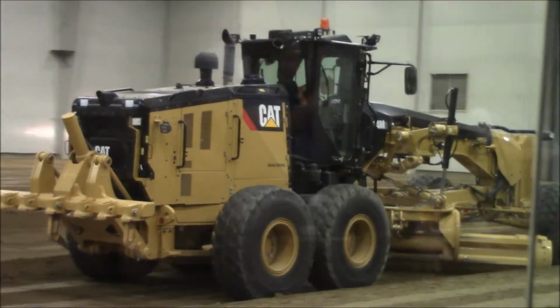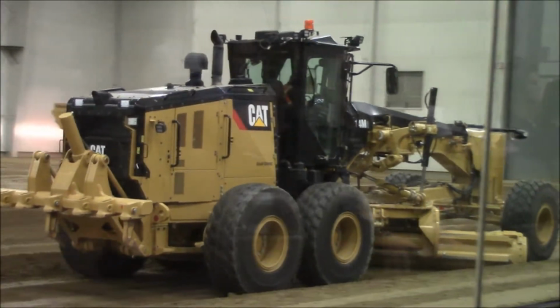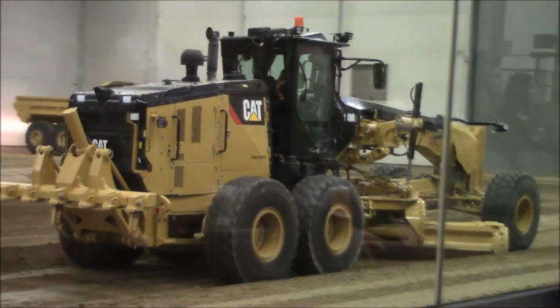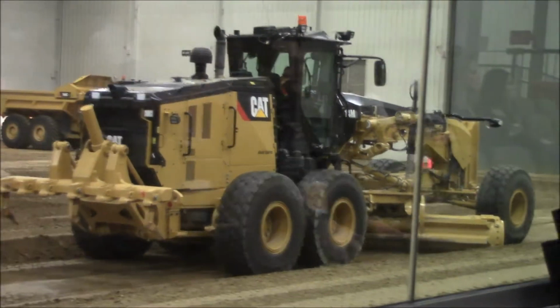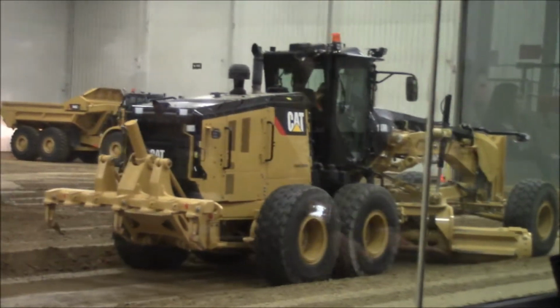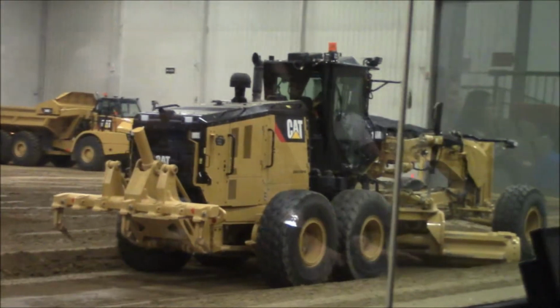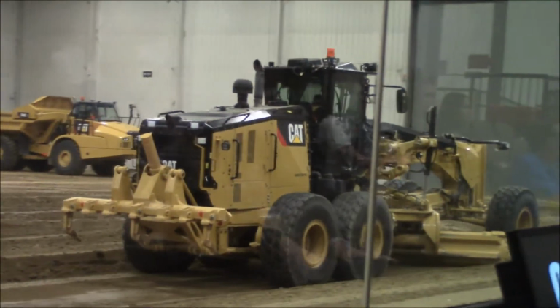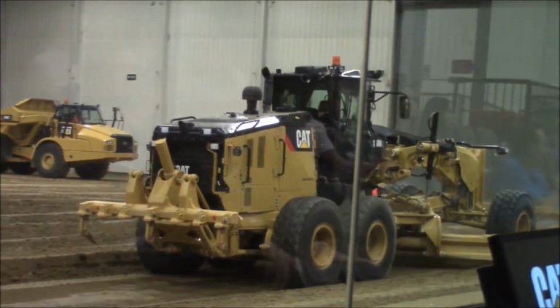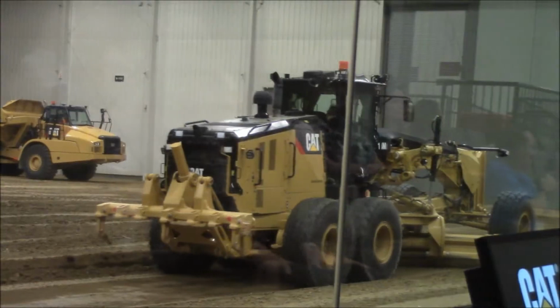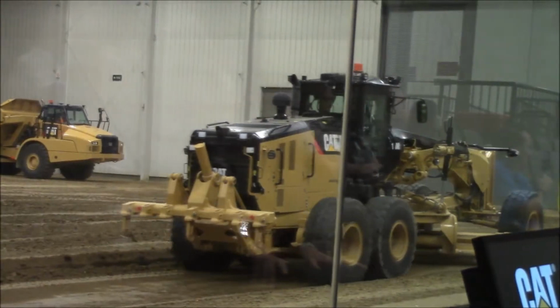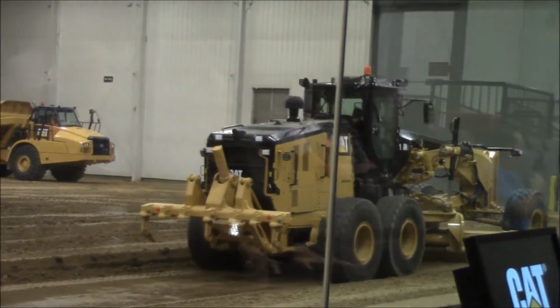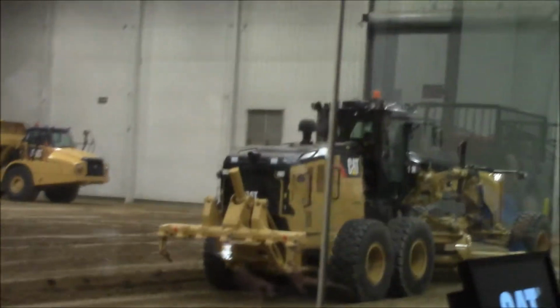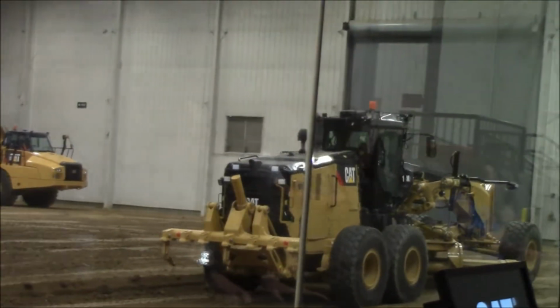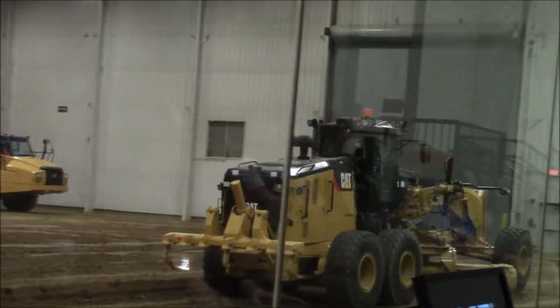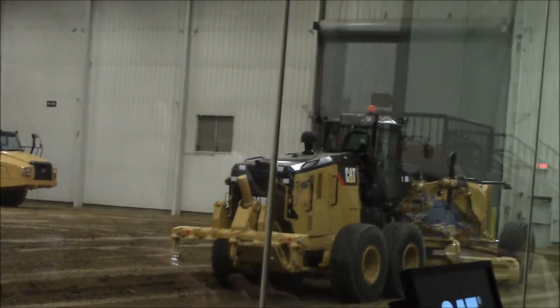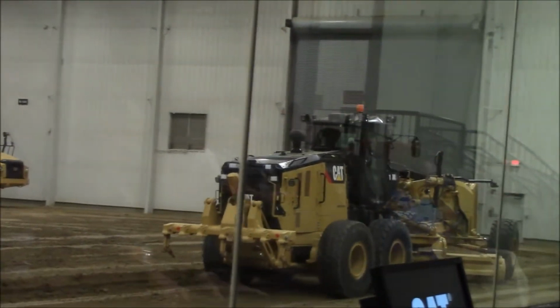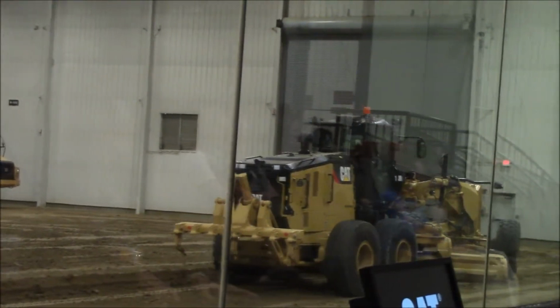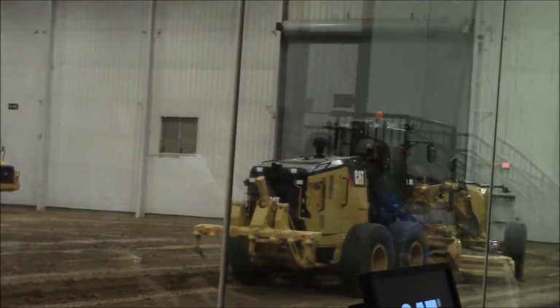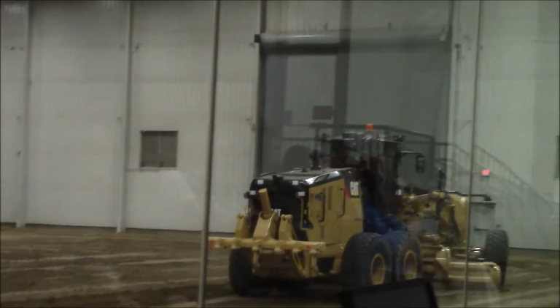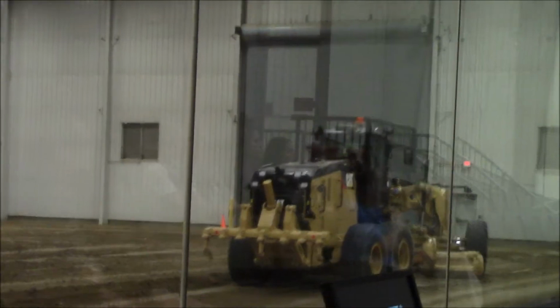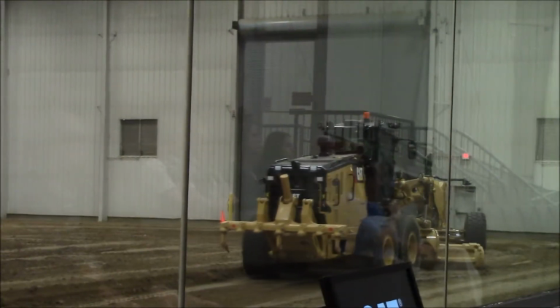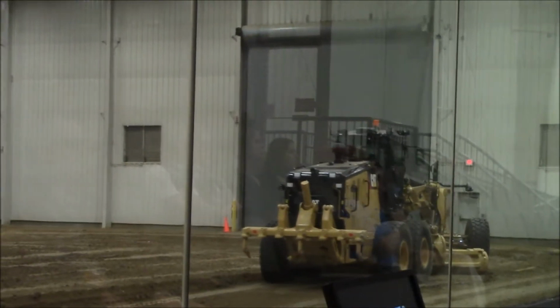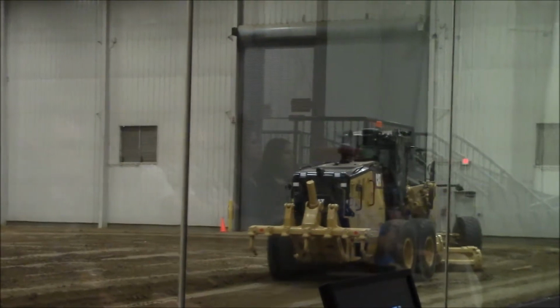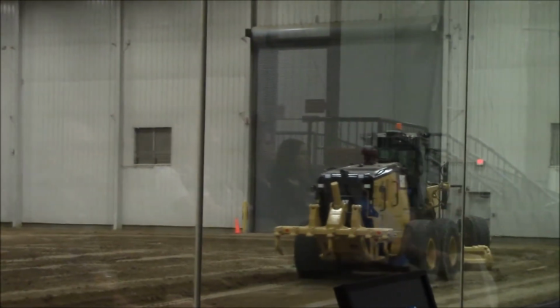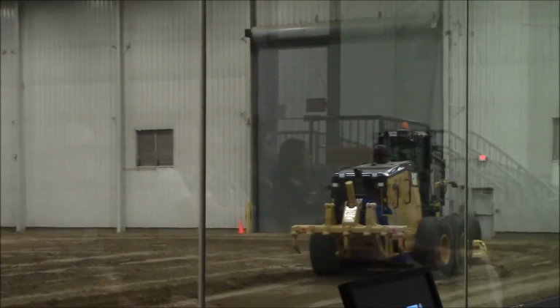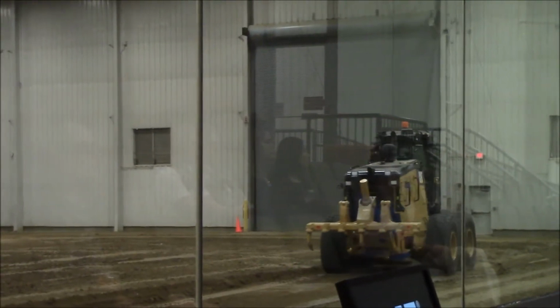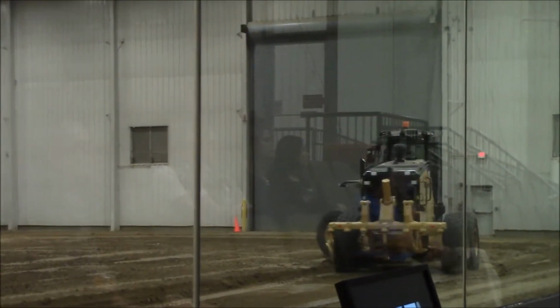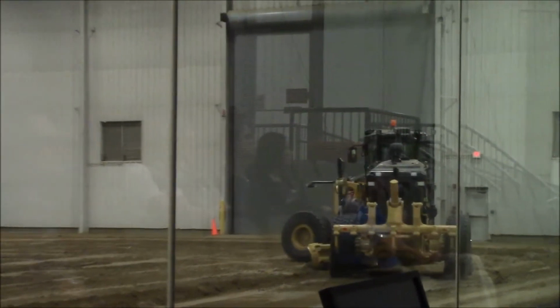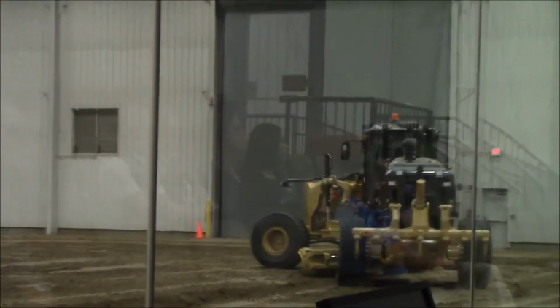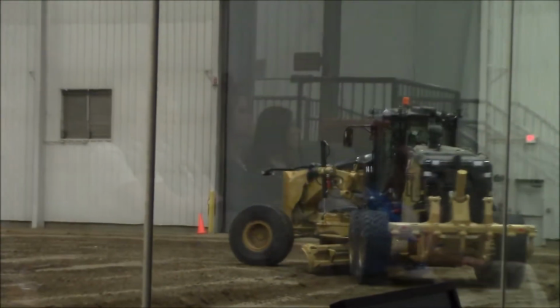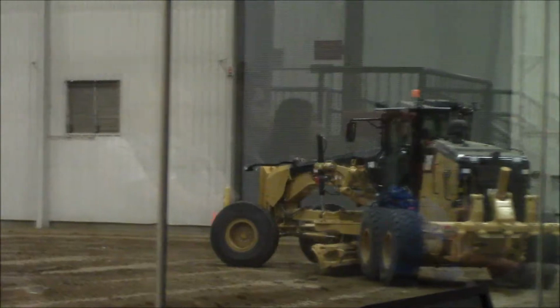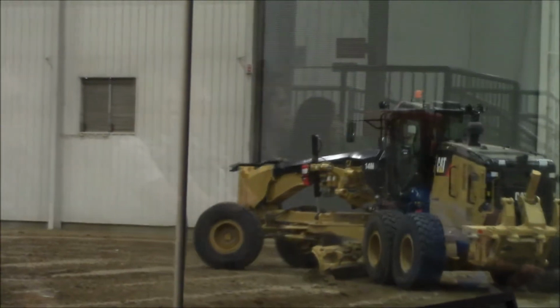With the Tier 4 final engine, we have increased power of up to 4 to 8% in certain applications. We also have standard Eco mode that provides an average of 5% fuel savings while working out on the job sites.